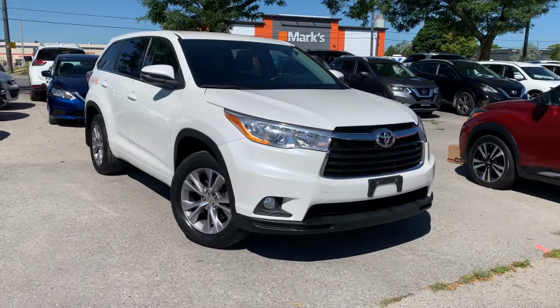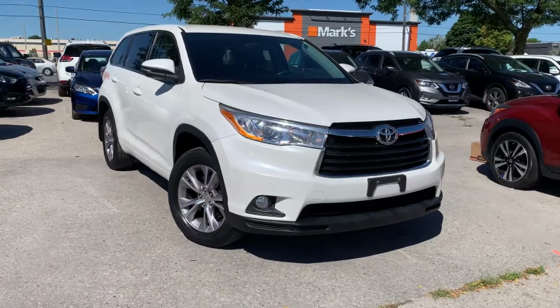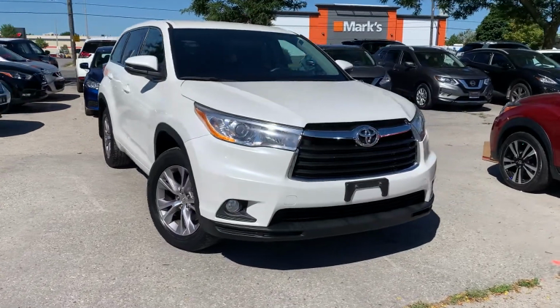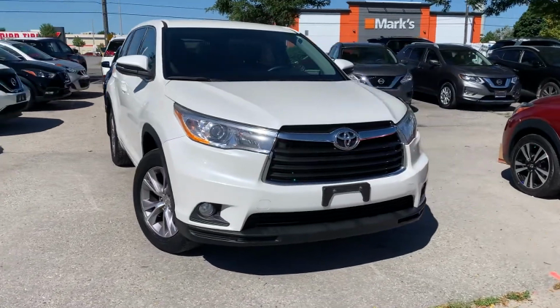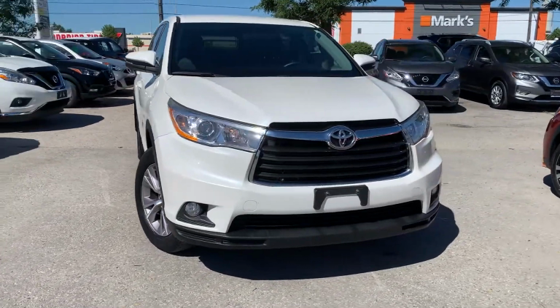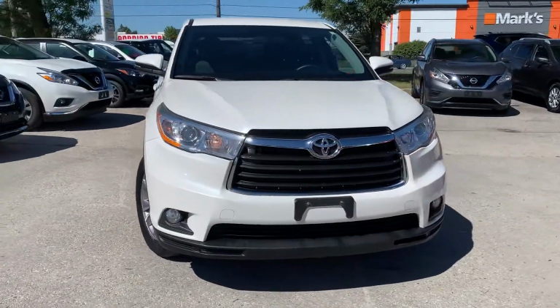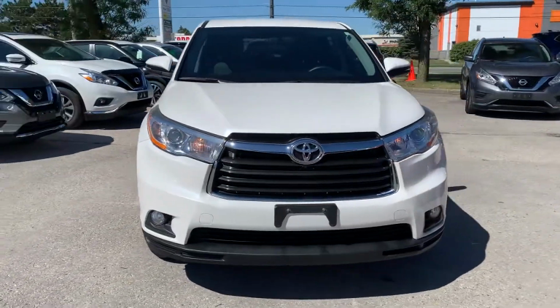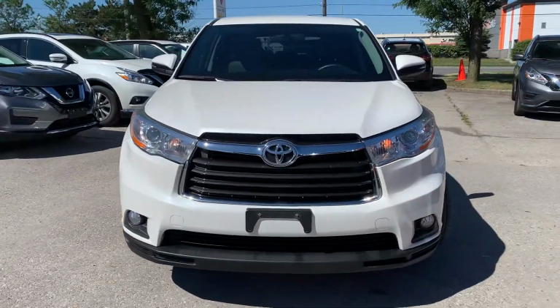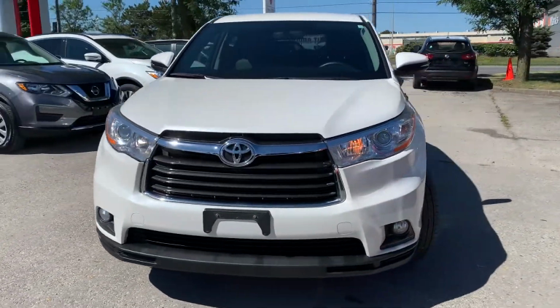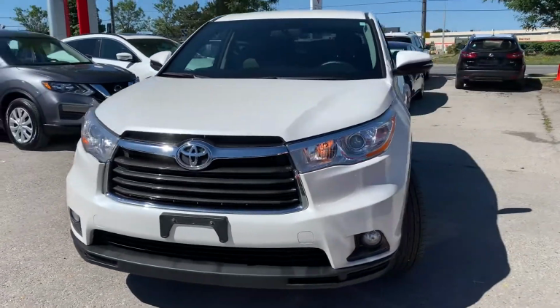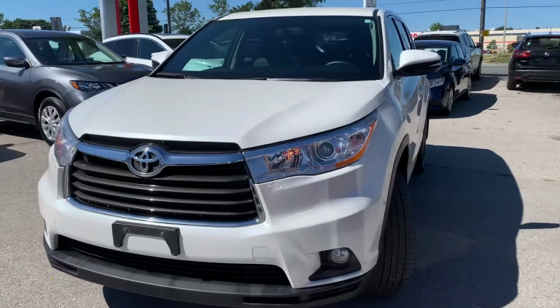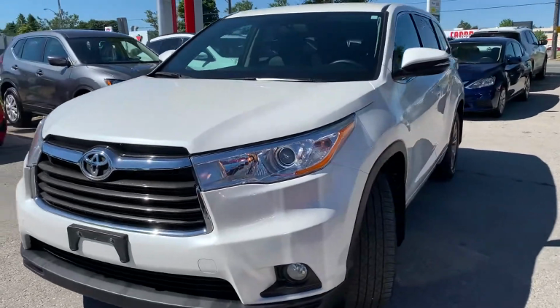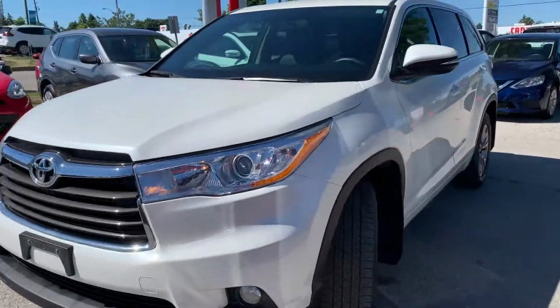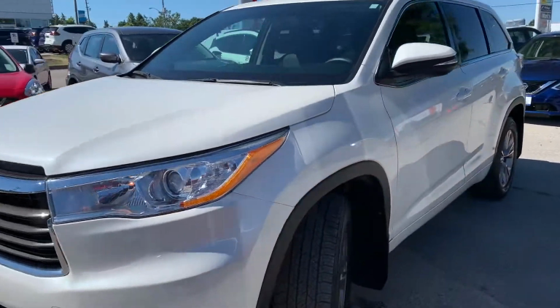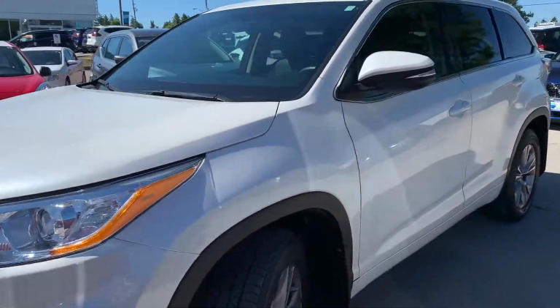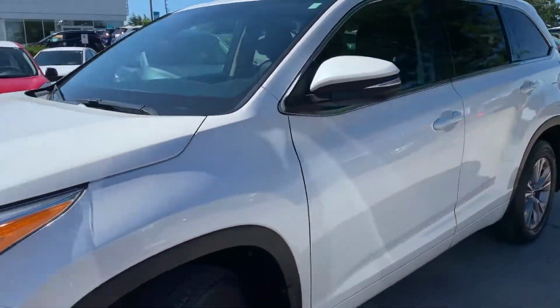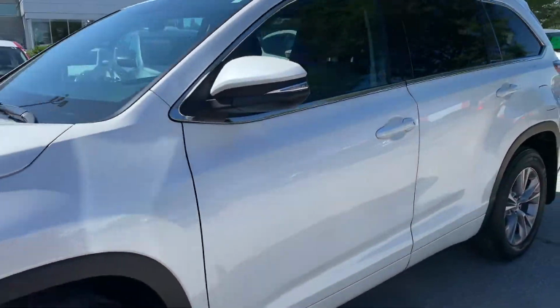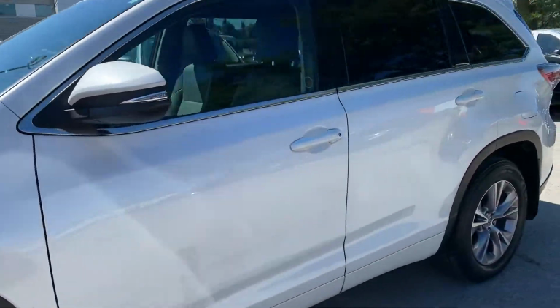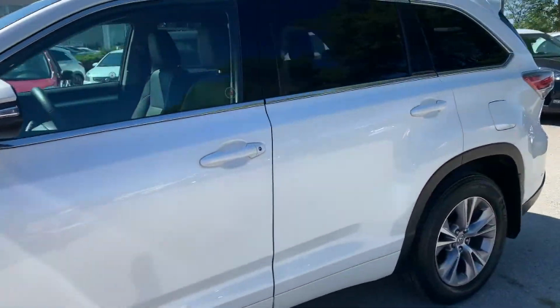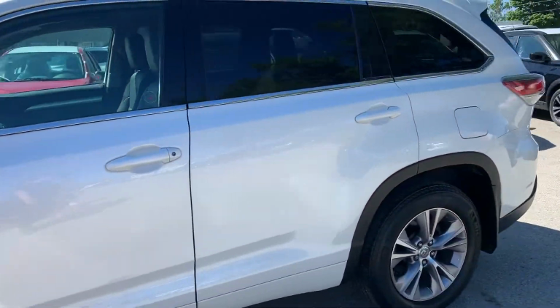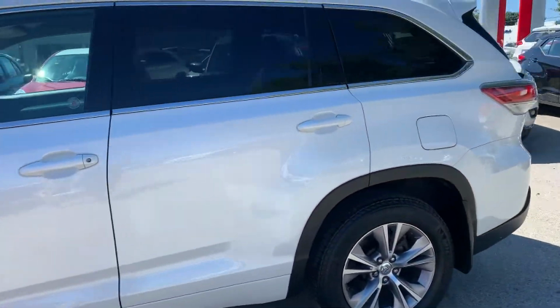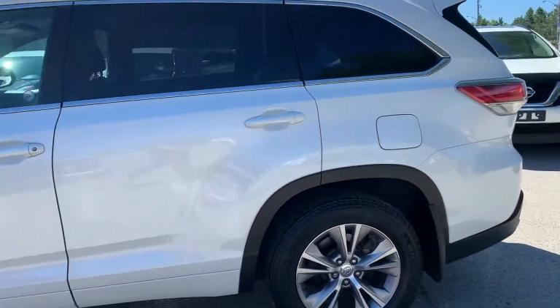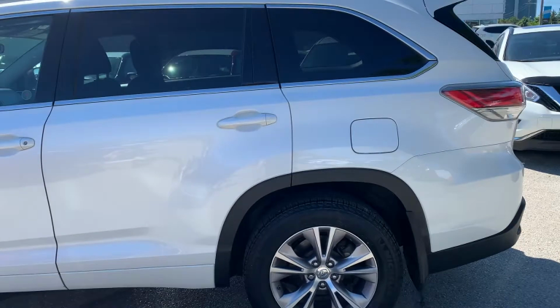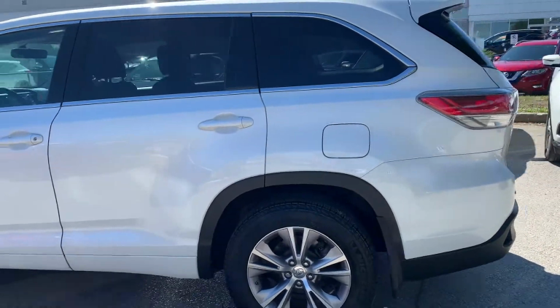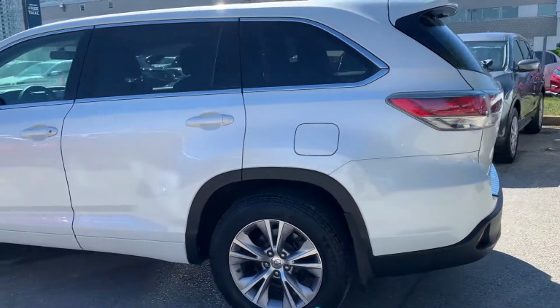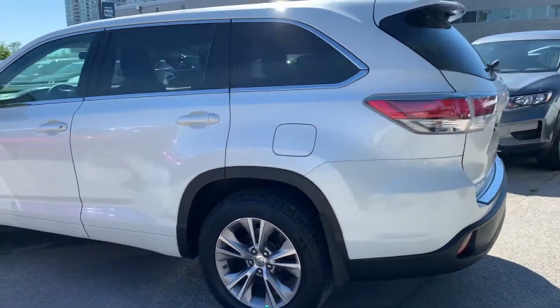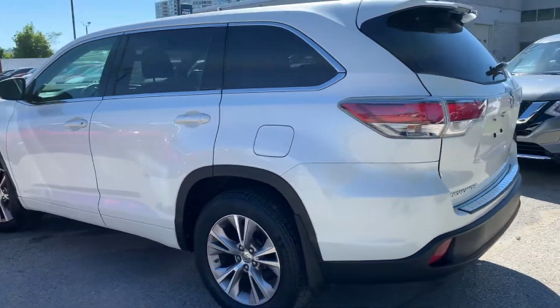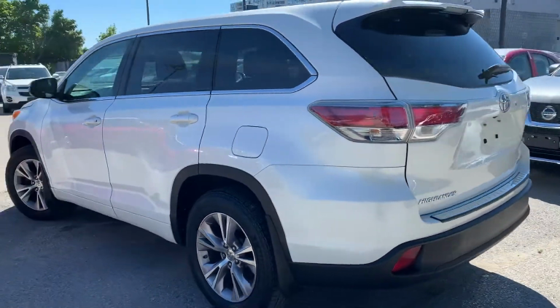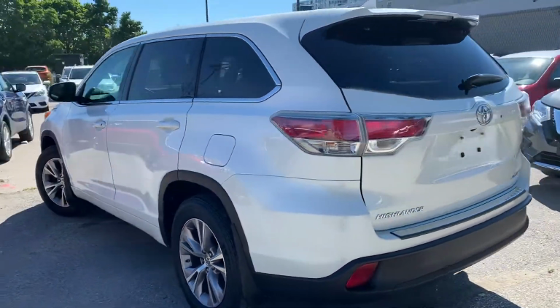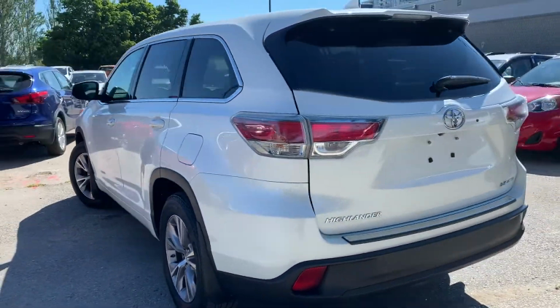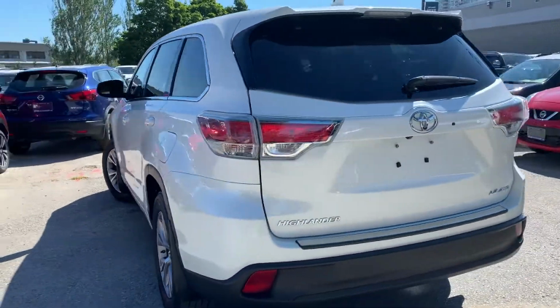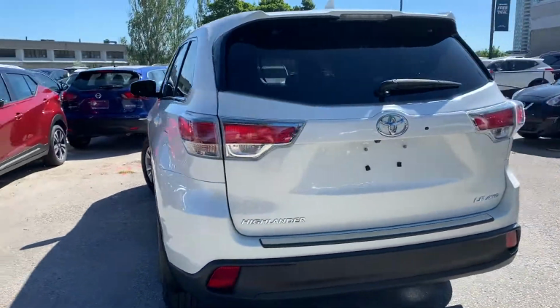Here at Agent Court Nissan, we have a pre-owned DriveShield certified 2015 Toyota Highlander LE with all-wheel drive. Here's a quick look at the outside of the vehicle.